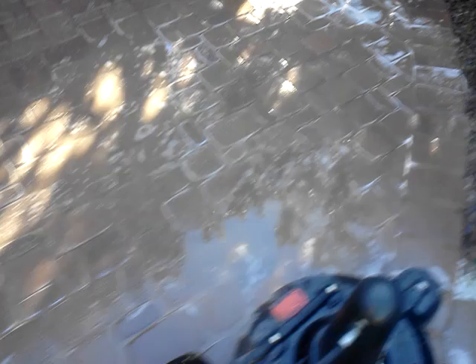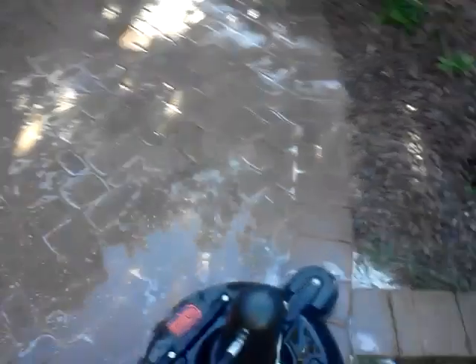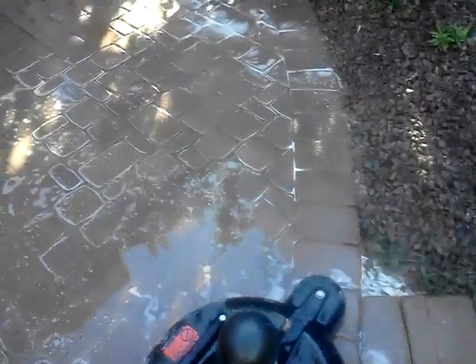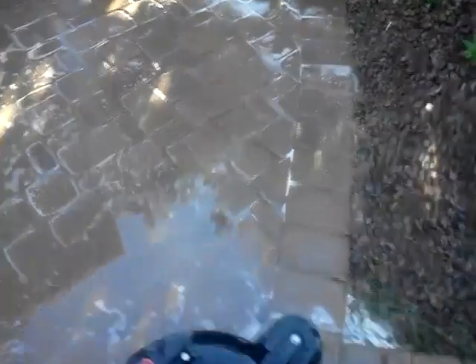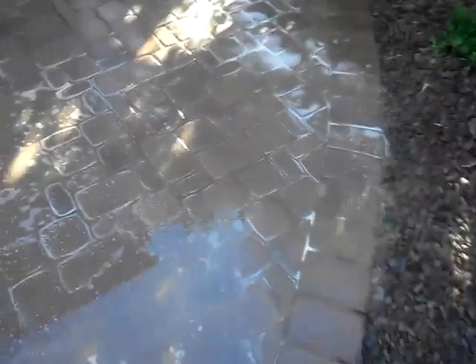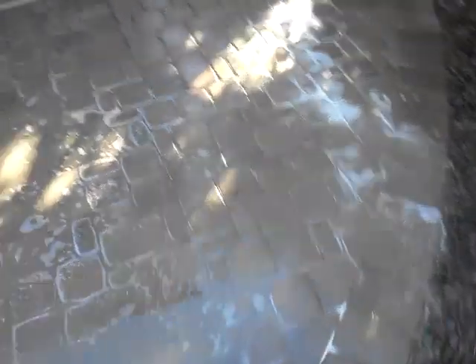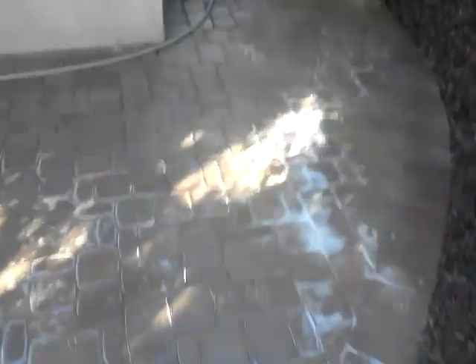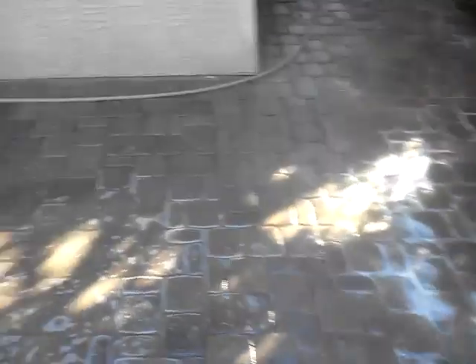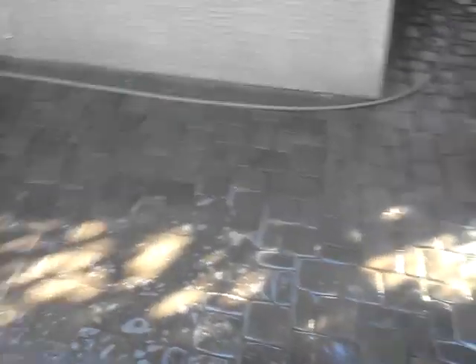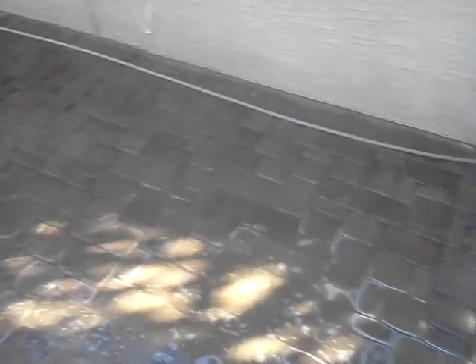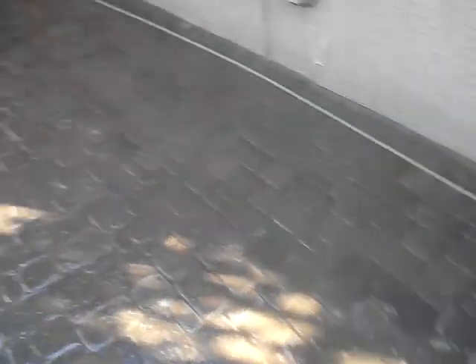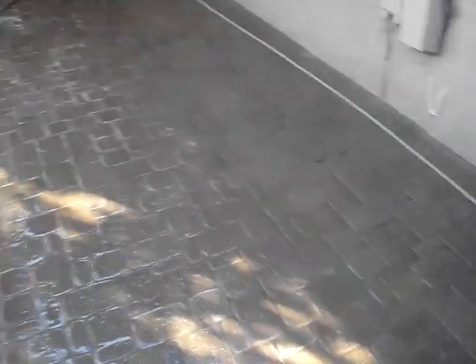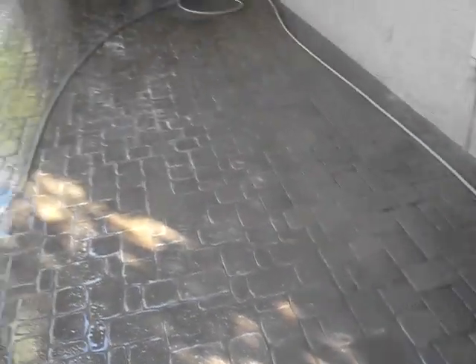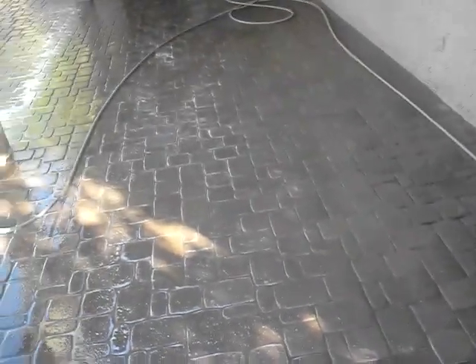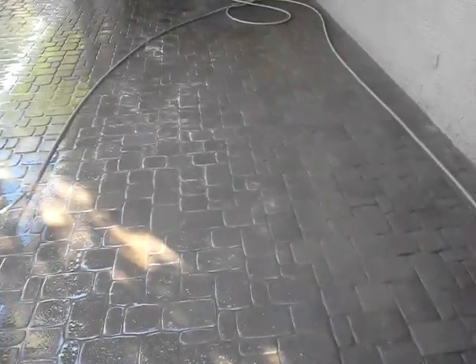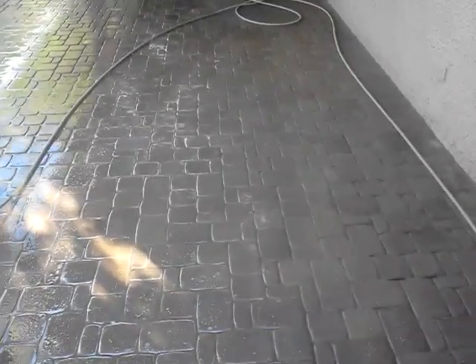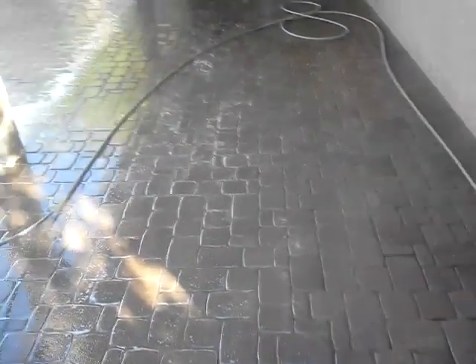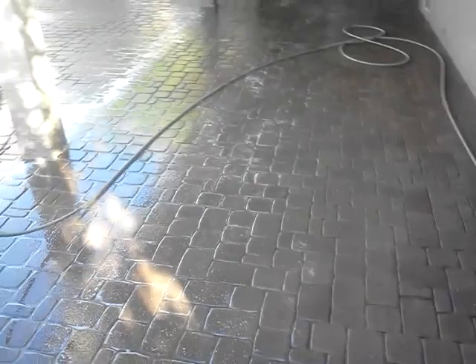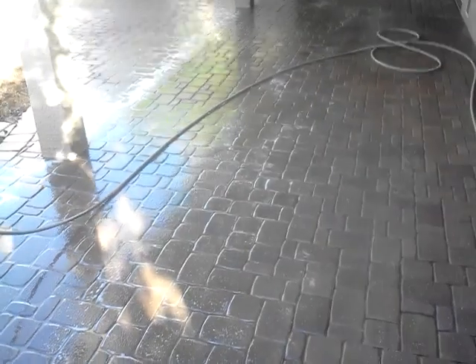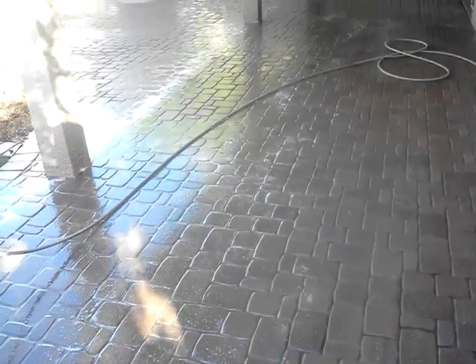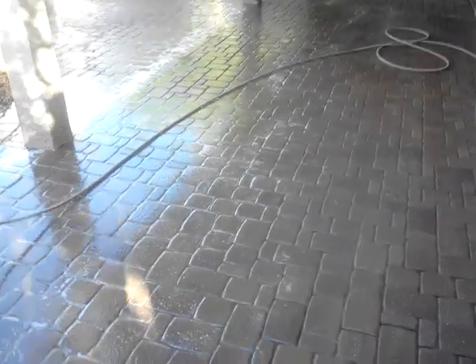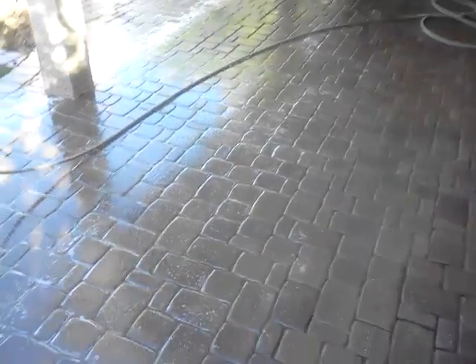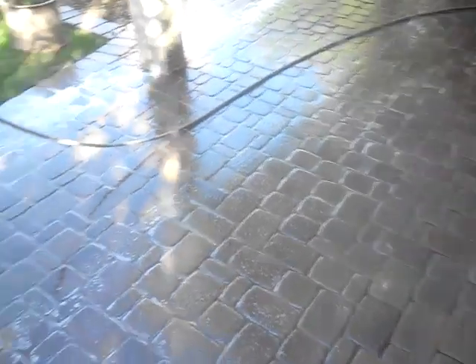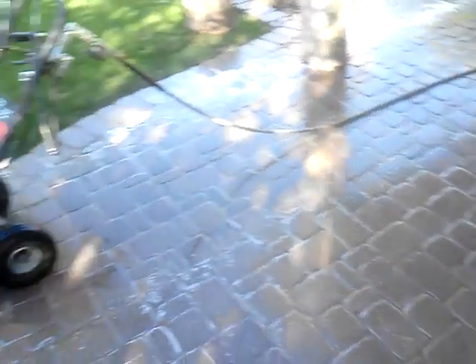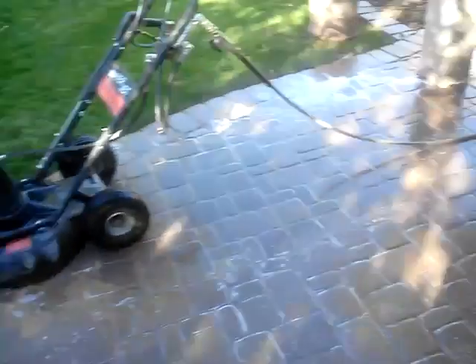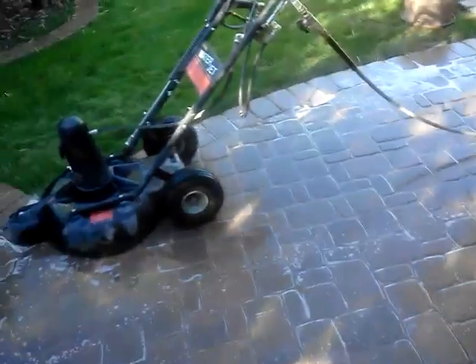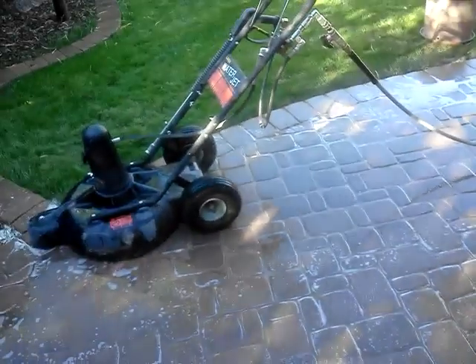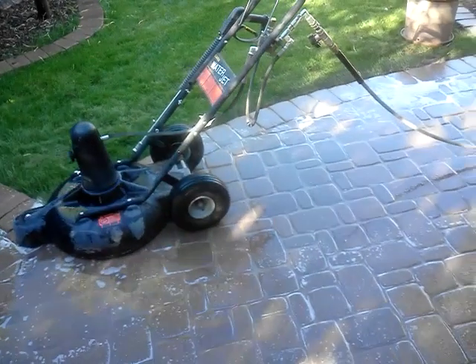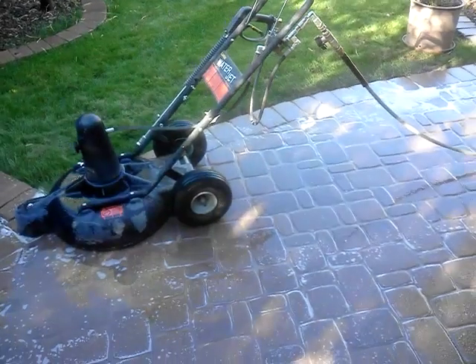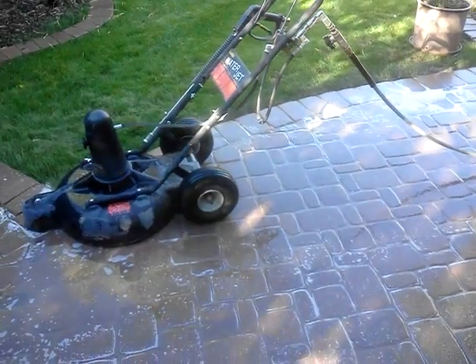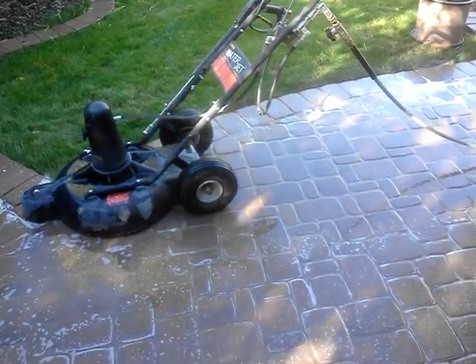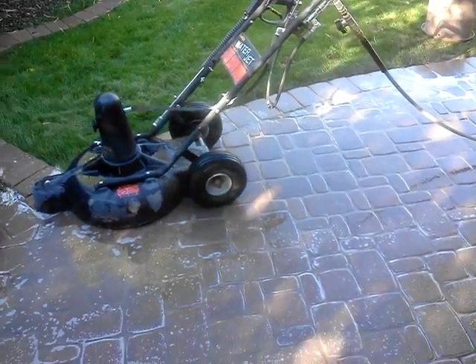Hi, this is Shane with Pave Printer. I'm just showing you how I was cleaning these pavers here in the Scottsdale home with the Landa water jet service cleaner.